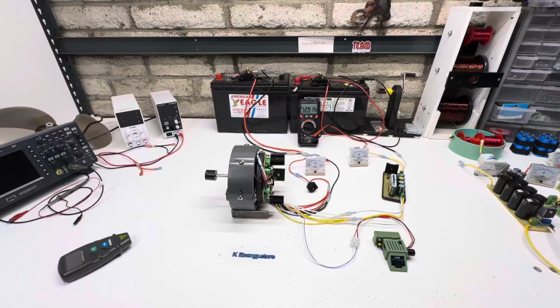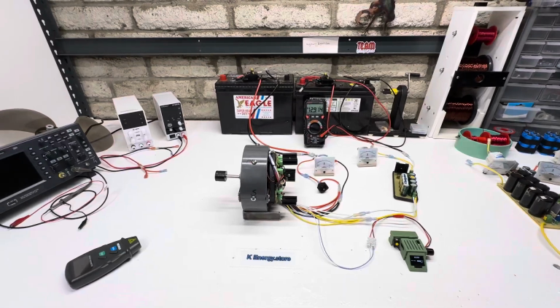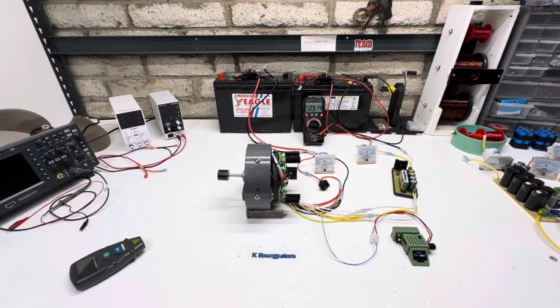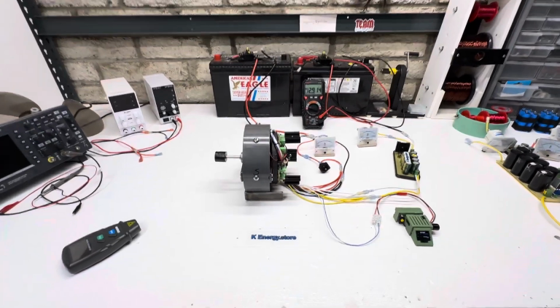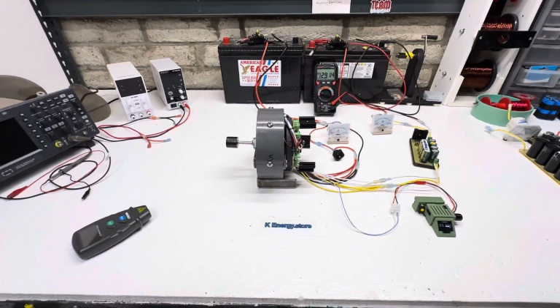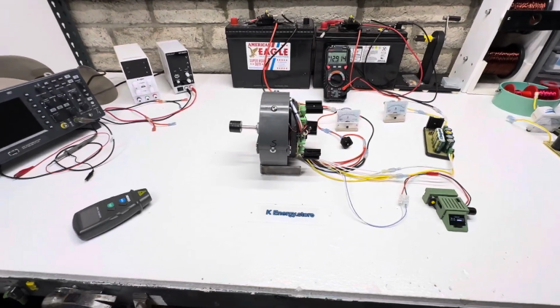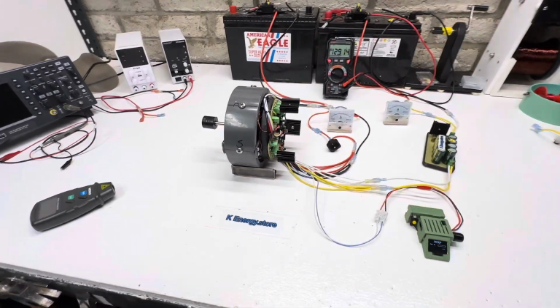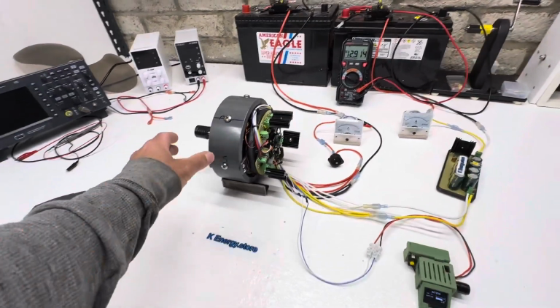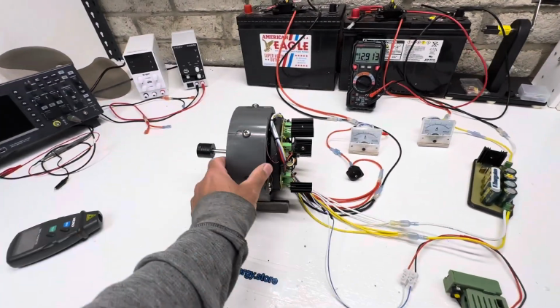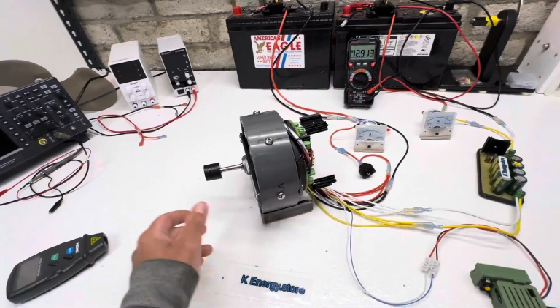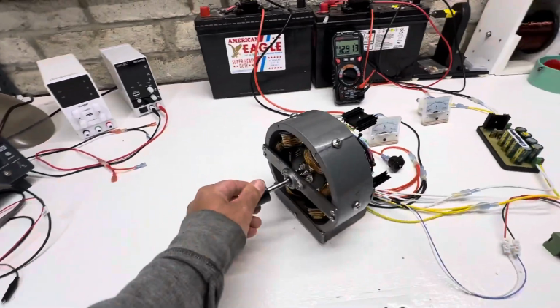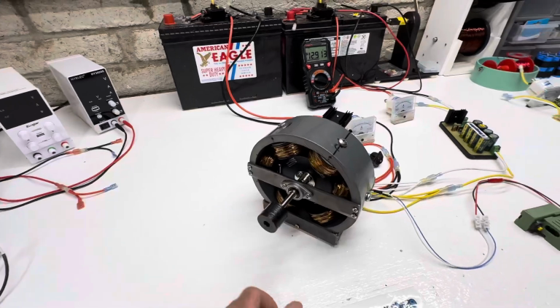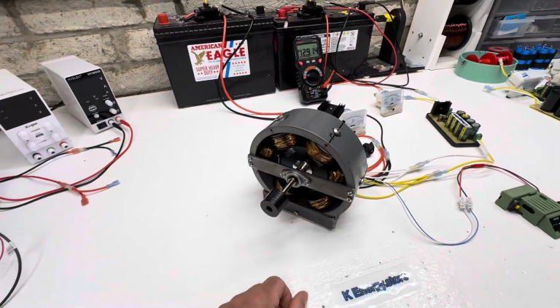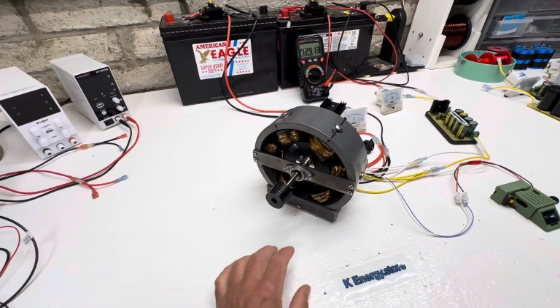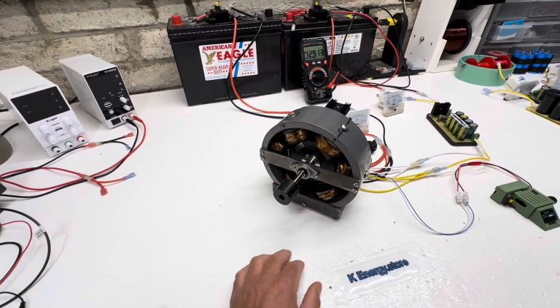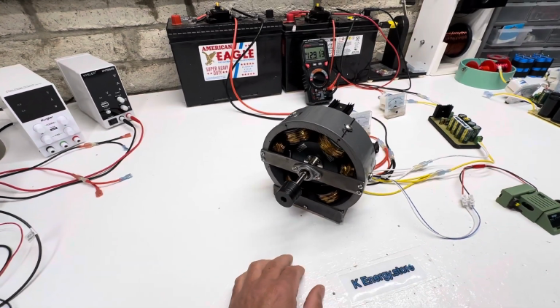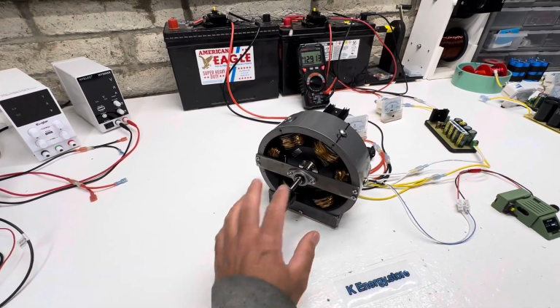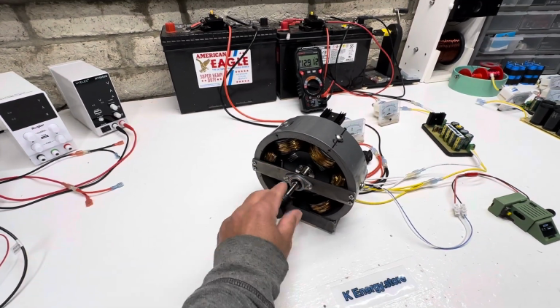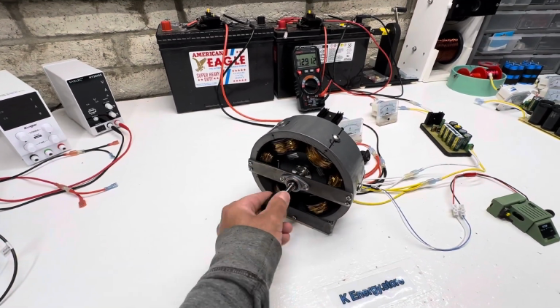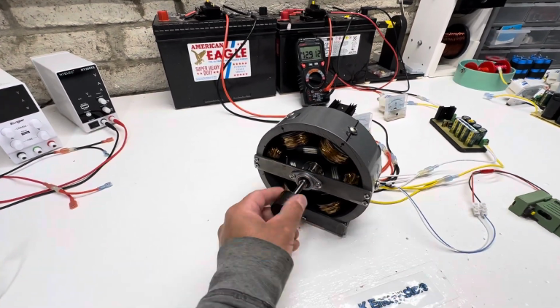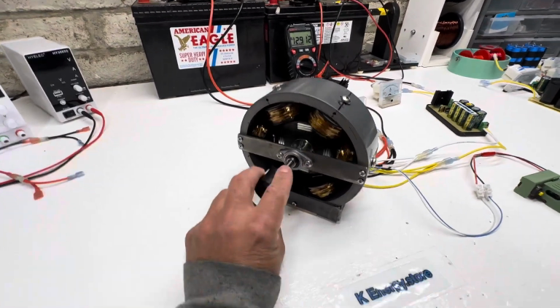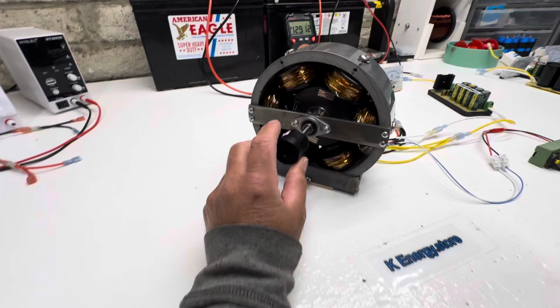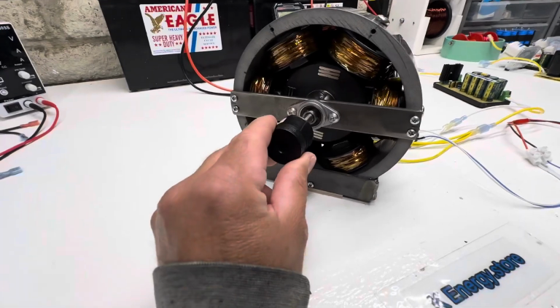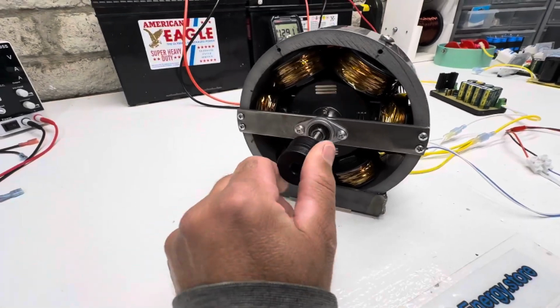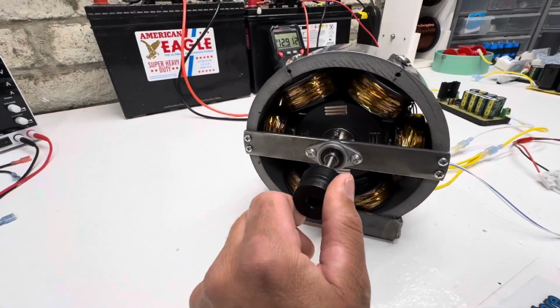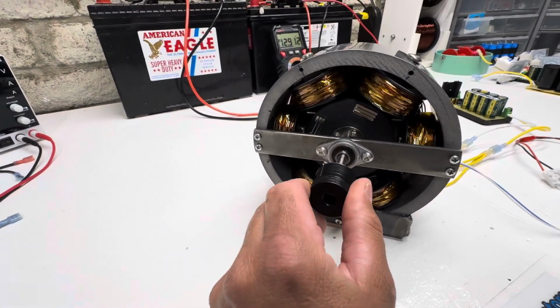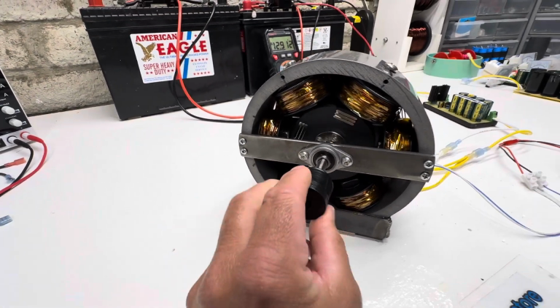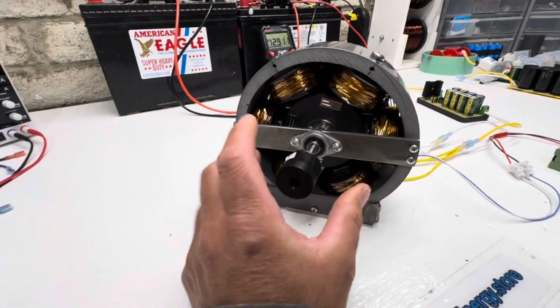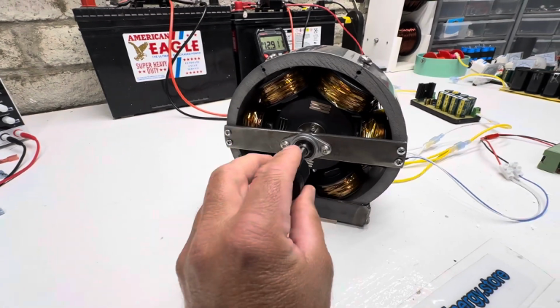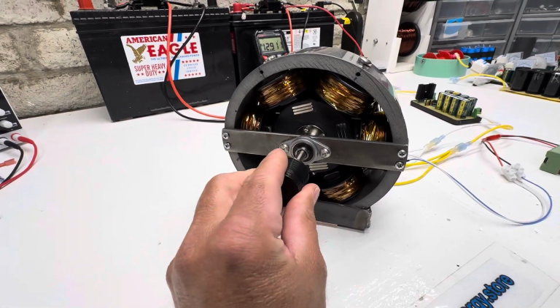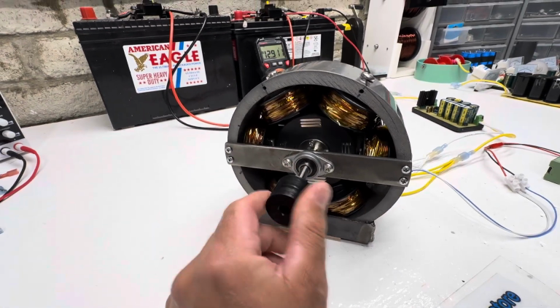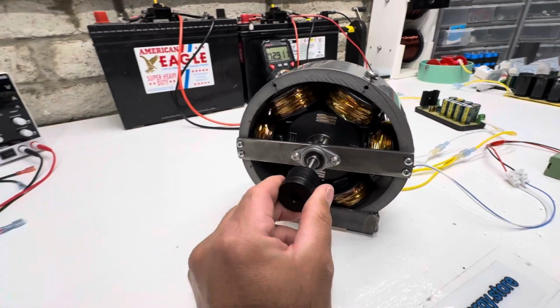Hey guys, welcome to my channel. This is an update video on my pulse motor. I decided to make it just repulsion. For those of you who haven't seen this before, there are quite a few other videos before this you should check out as well.